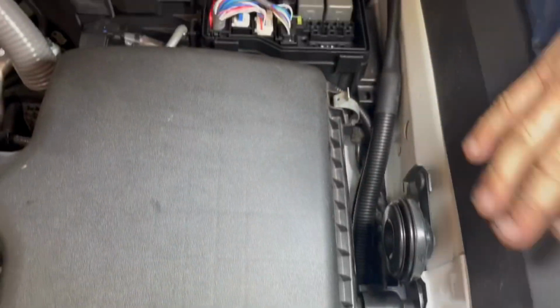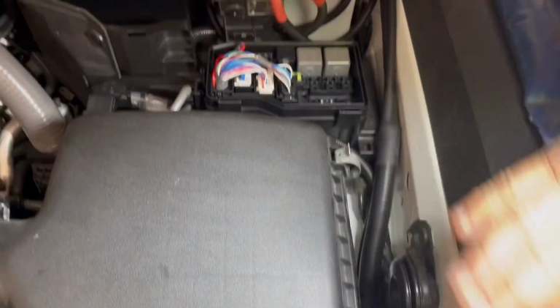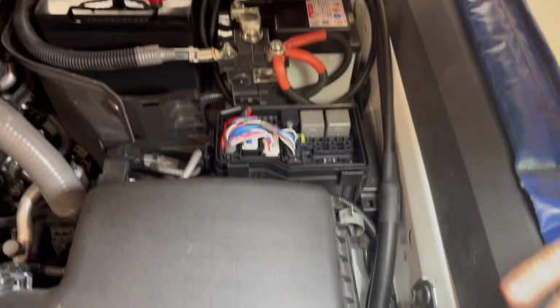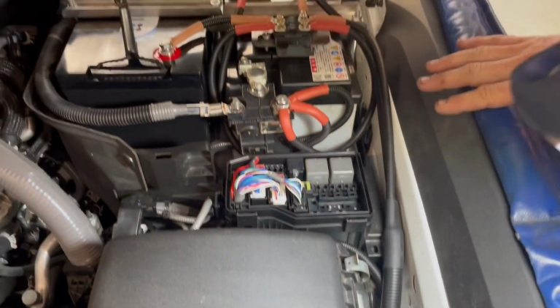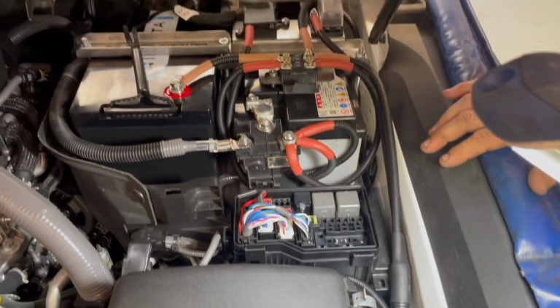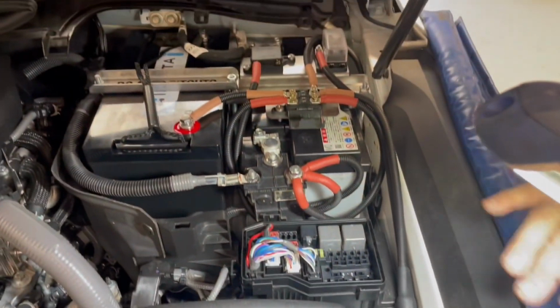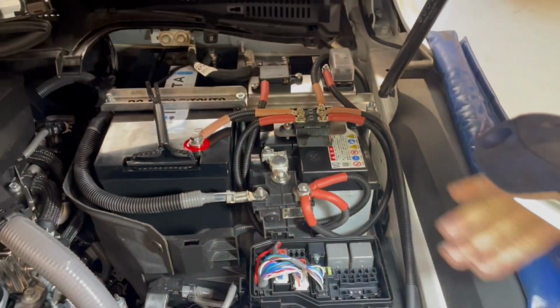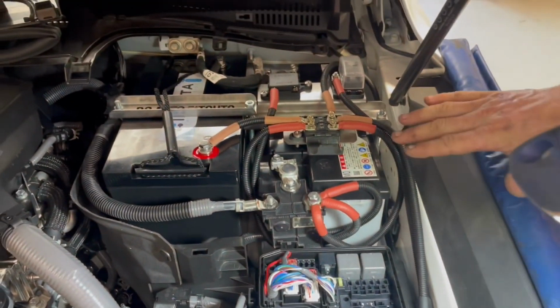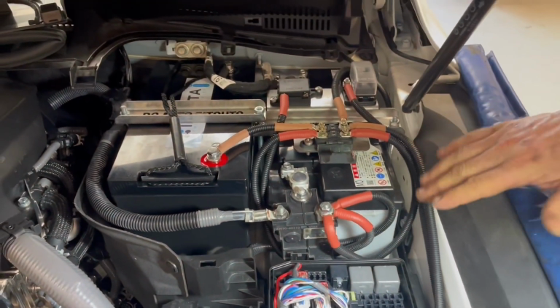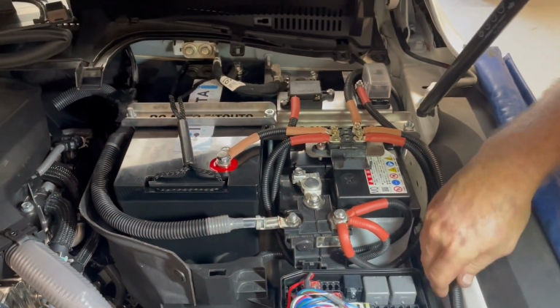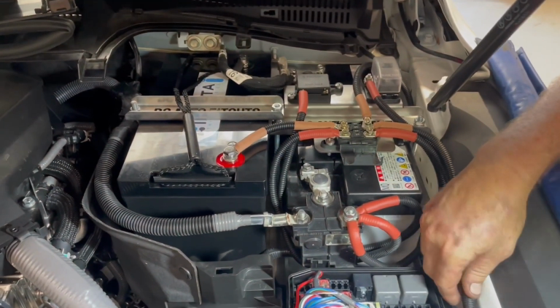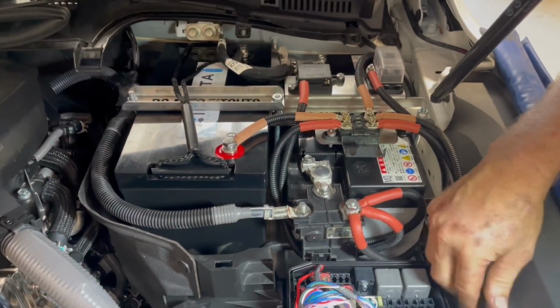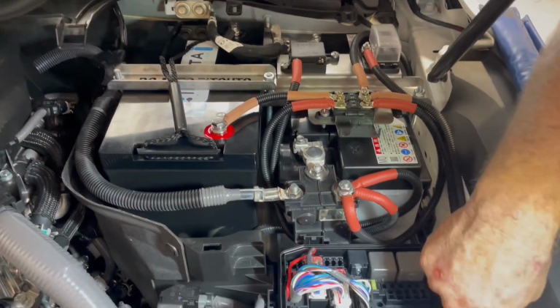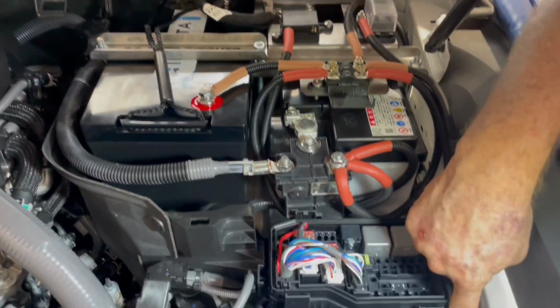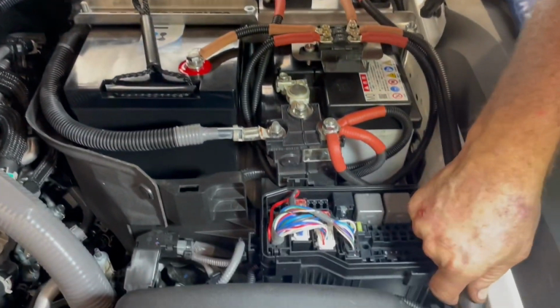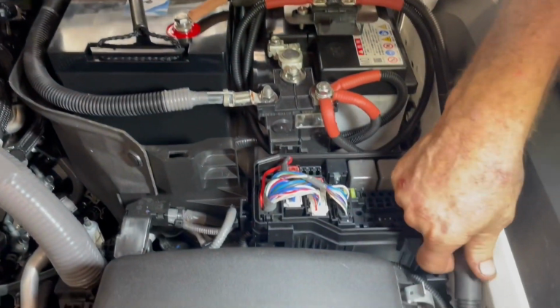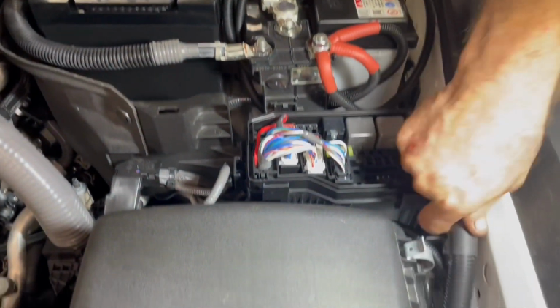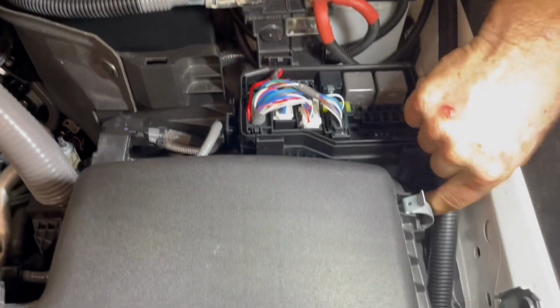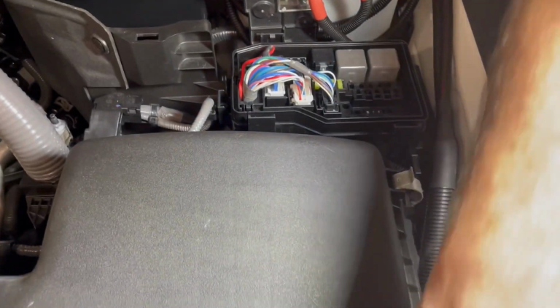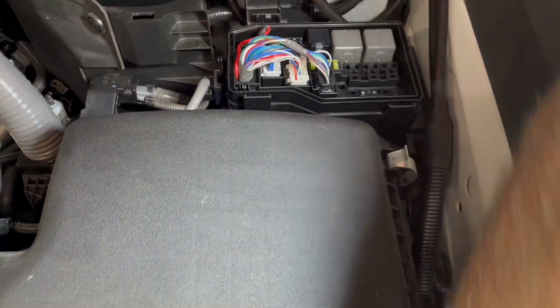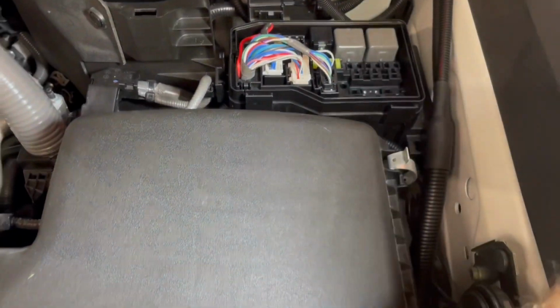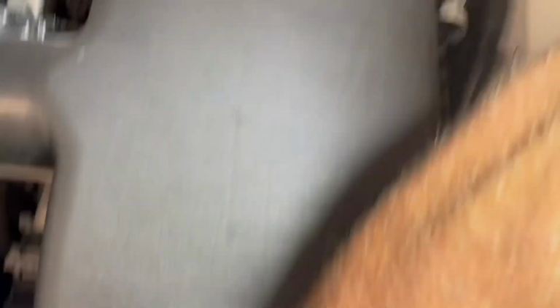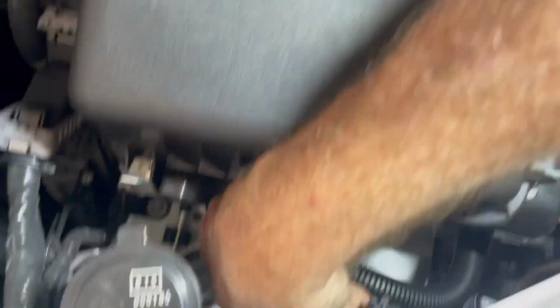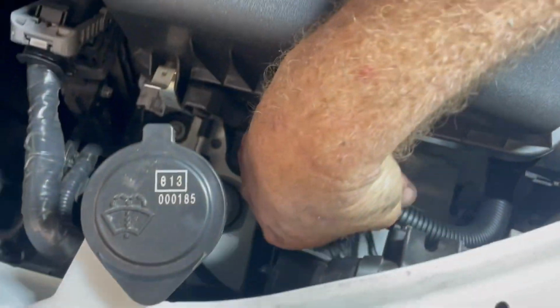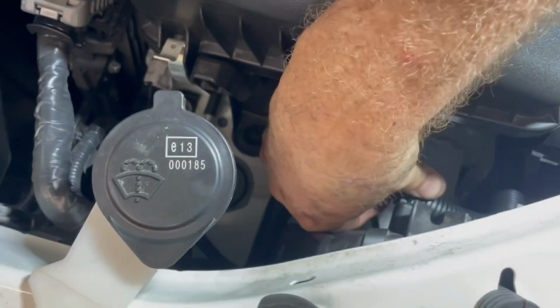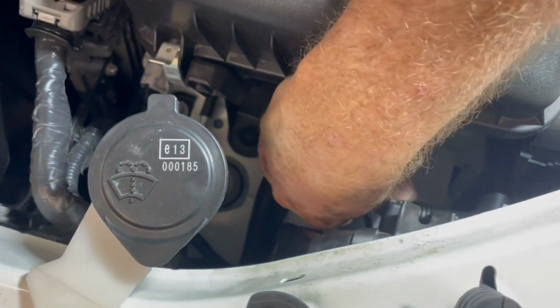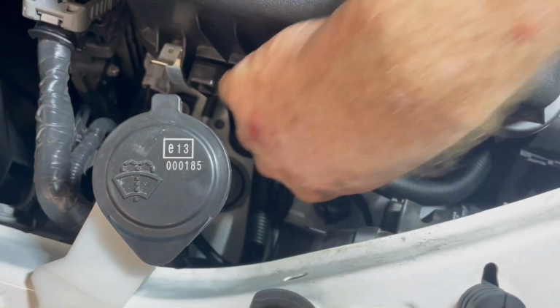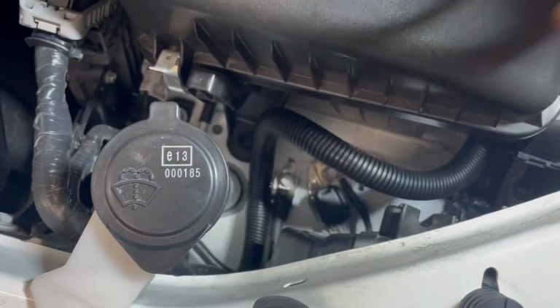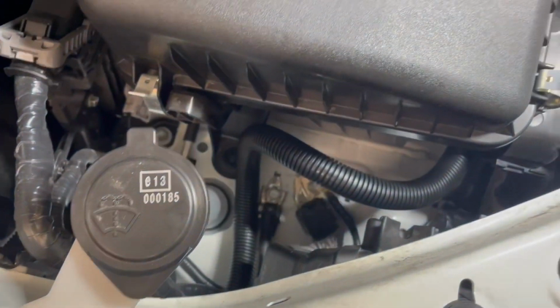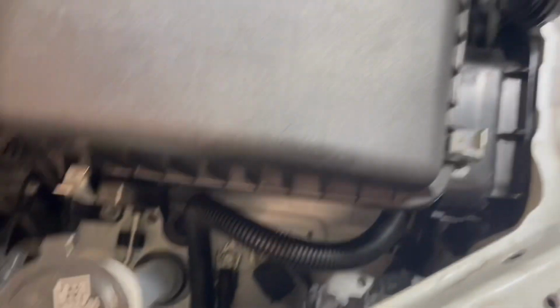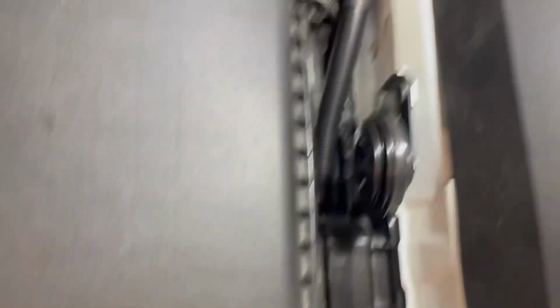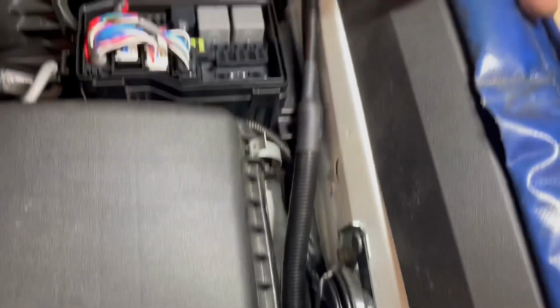Obviously I haven't got this cable-tied in here — we're just showing everyone how it lays in. You can cable-tie off to a point there and put a couple of cable ties down along the front here to tie it in and make it all nice and neat.